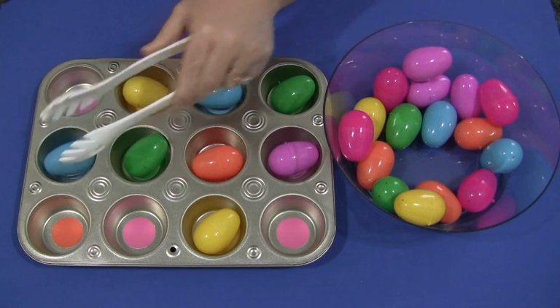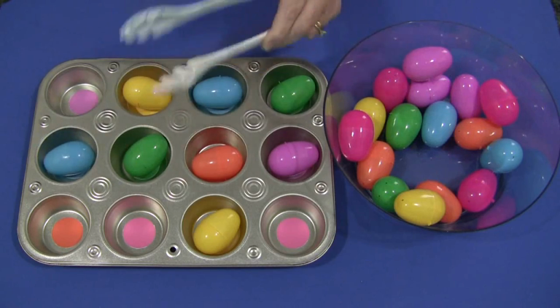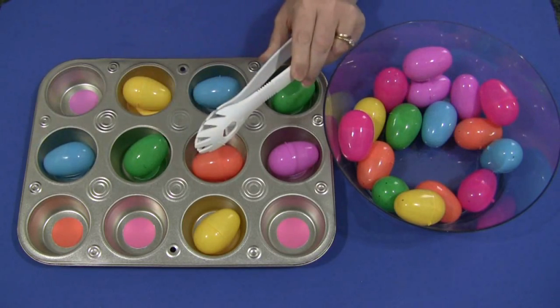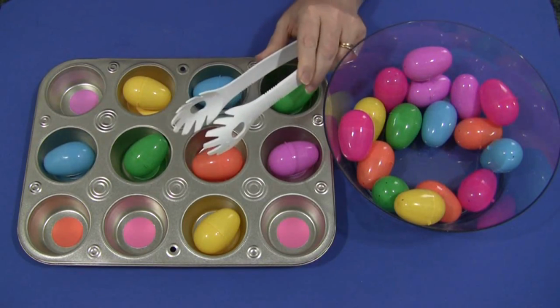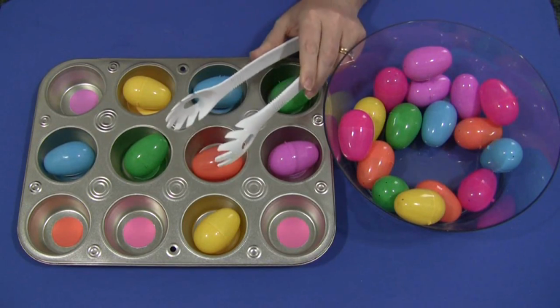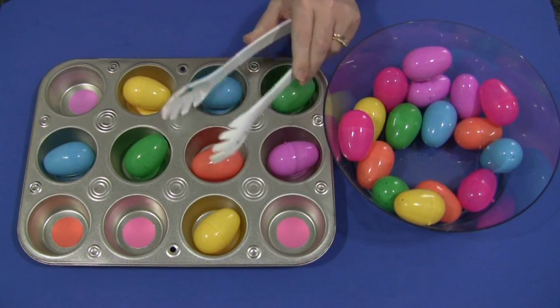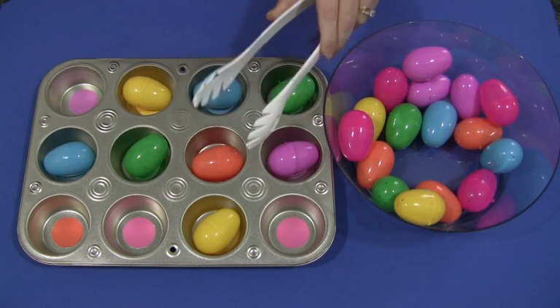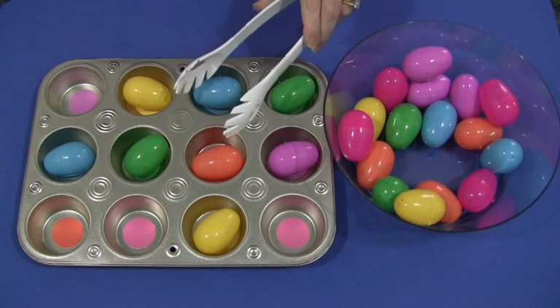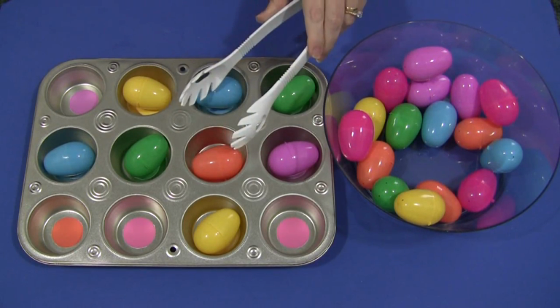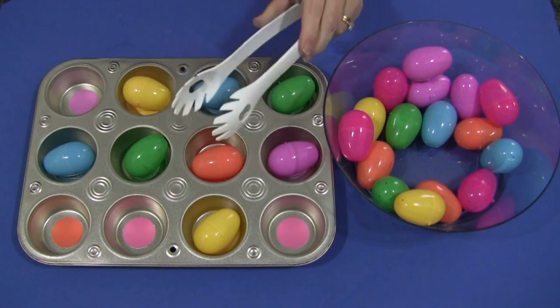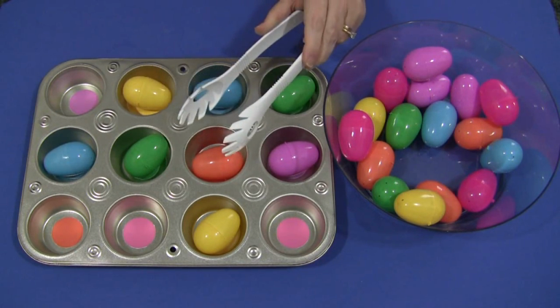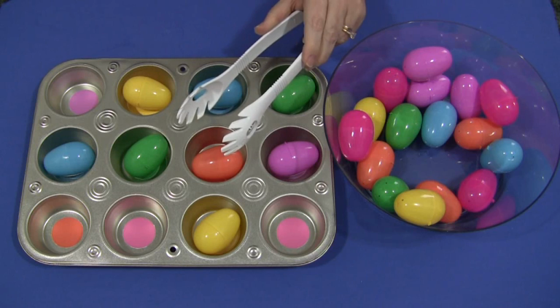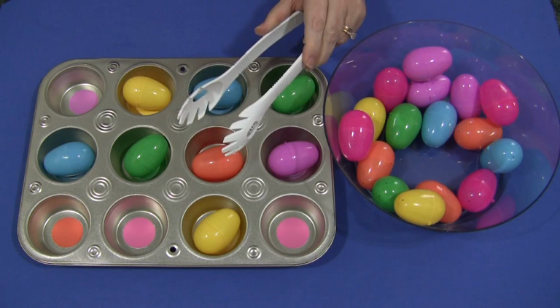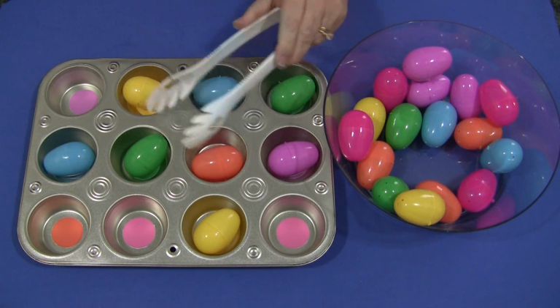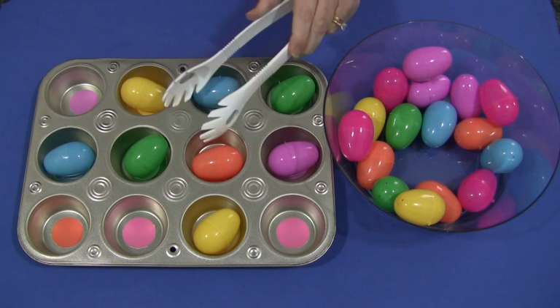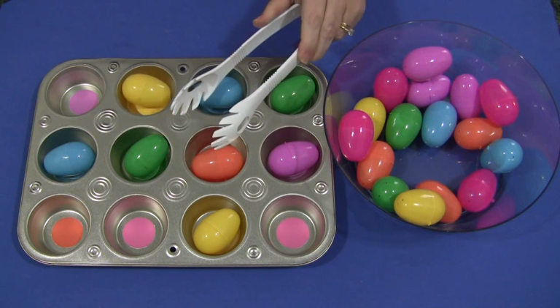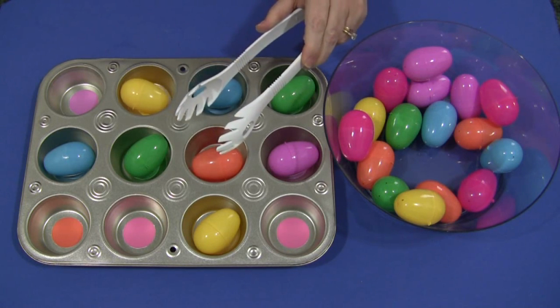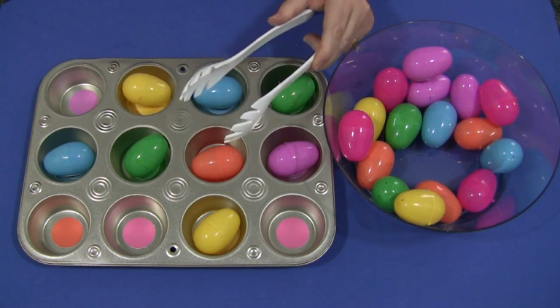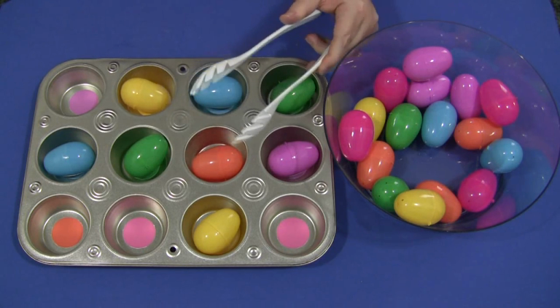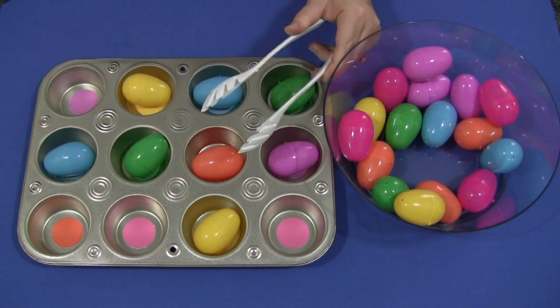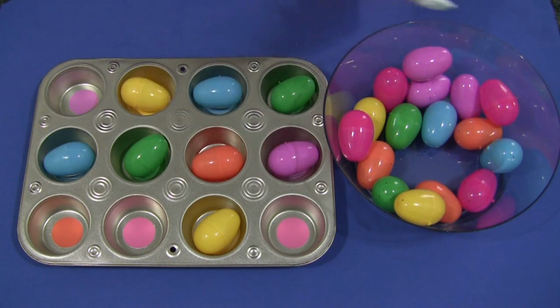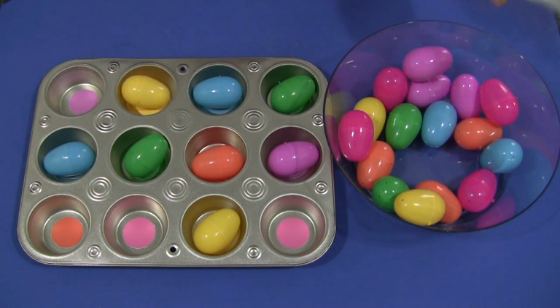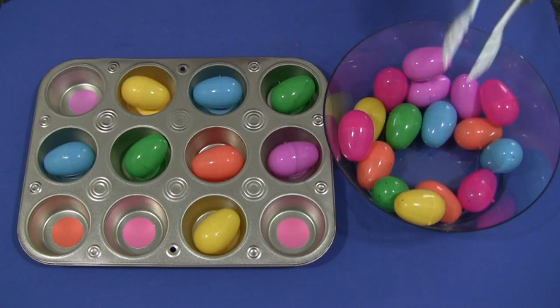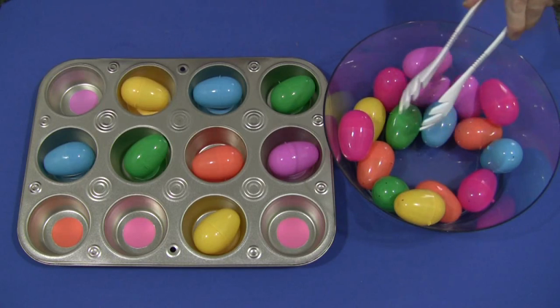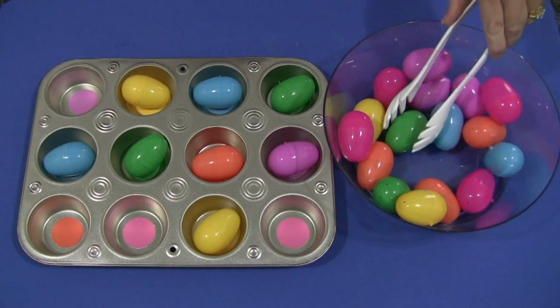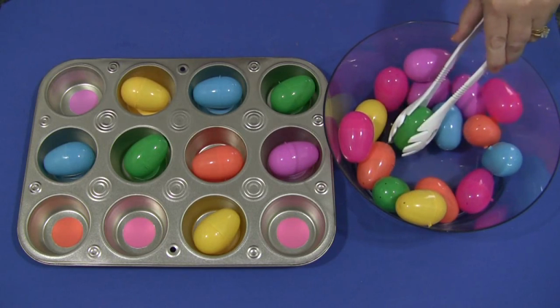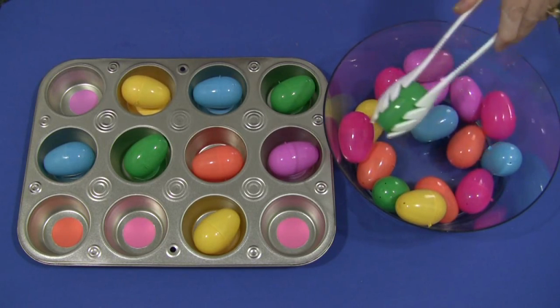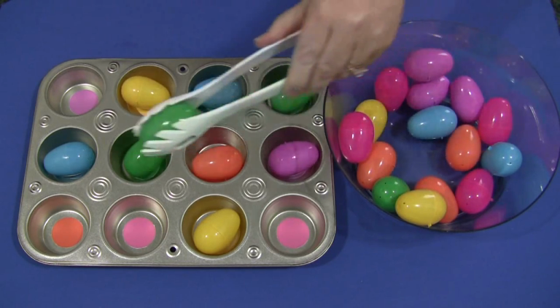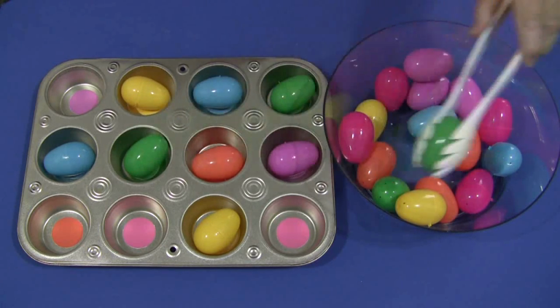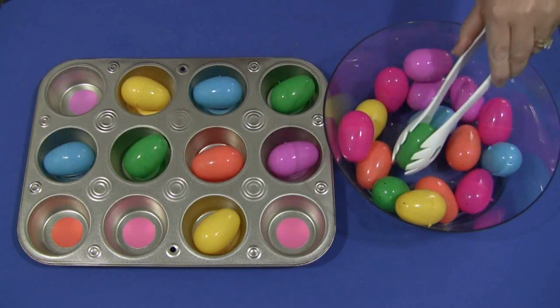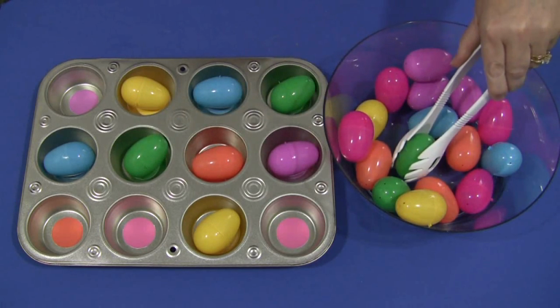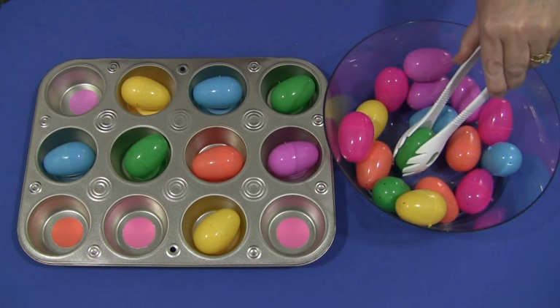I've done two sets of the six colors, but you don't have to do it that way. You can do whatever colors you want. Maybe if you want more of one color, you can turn that into a math activity to make it different.